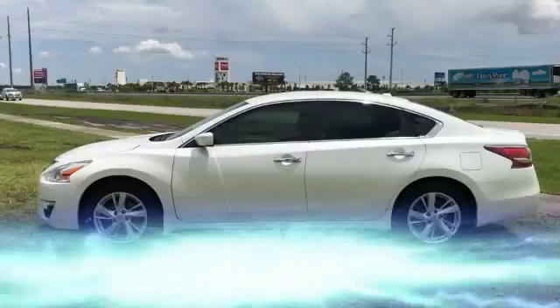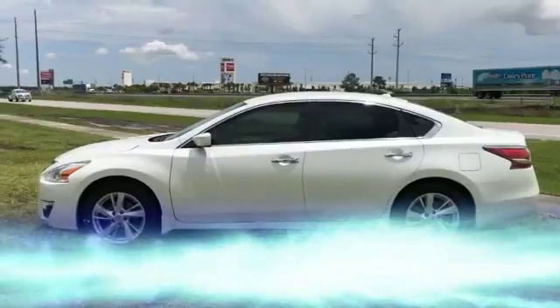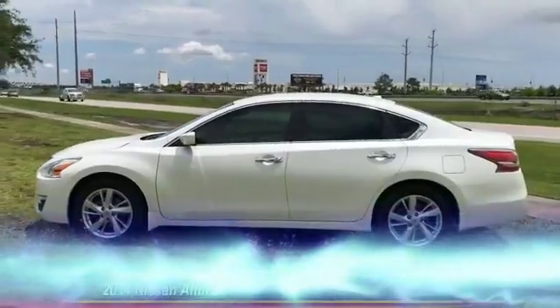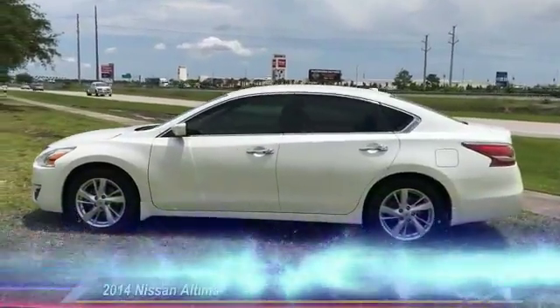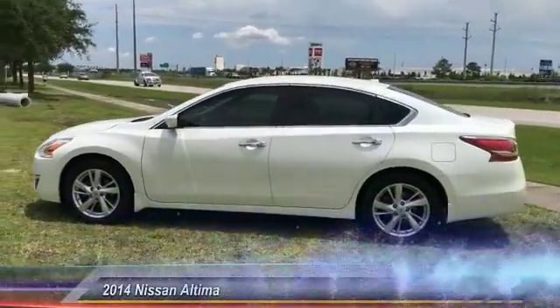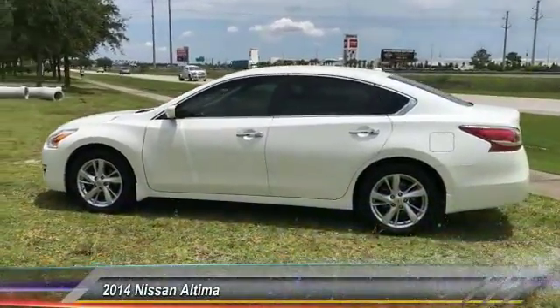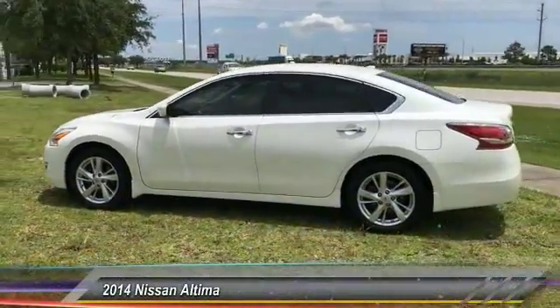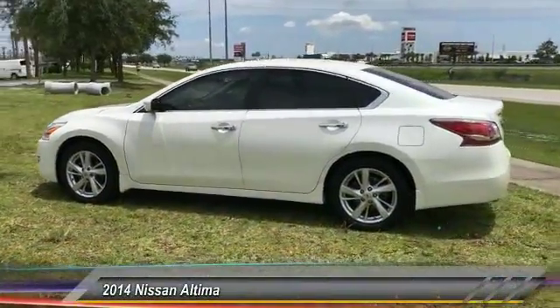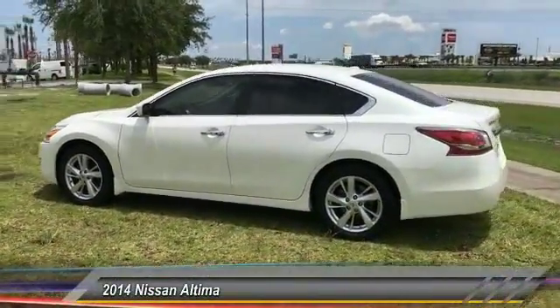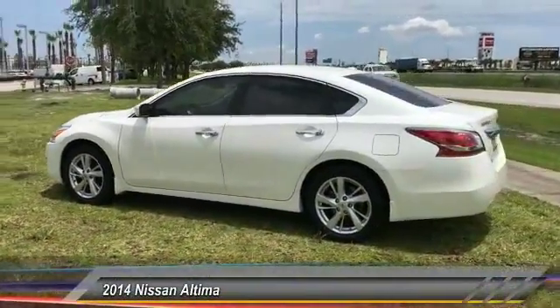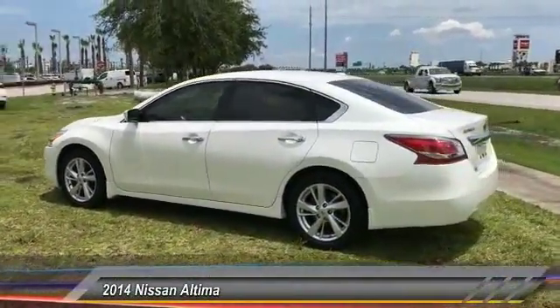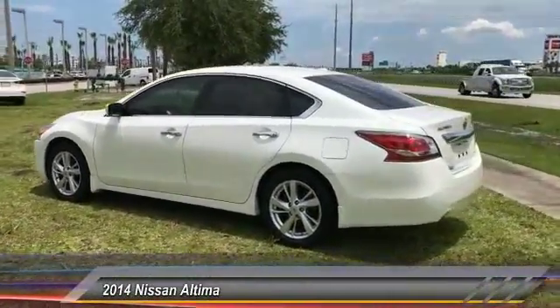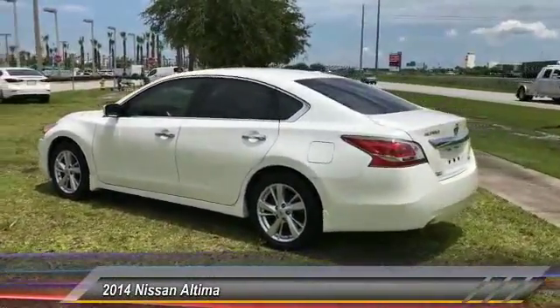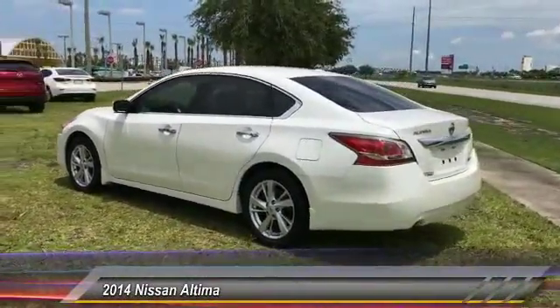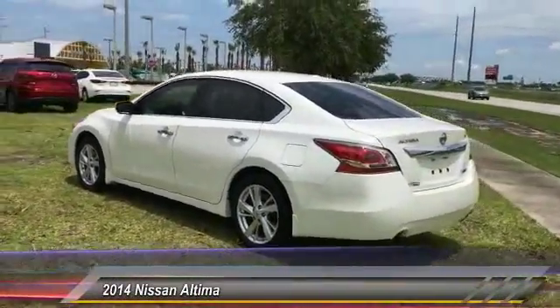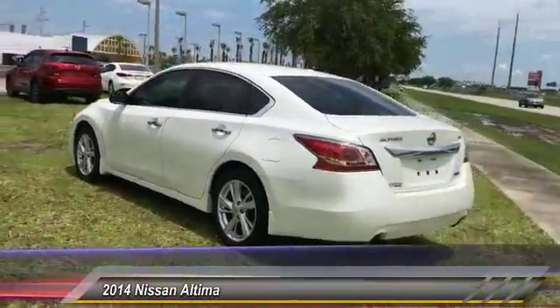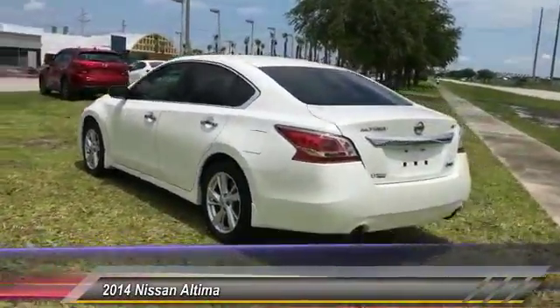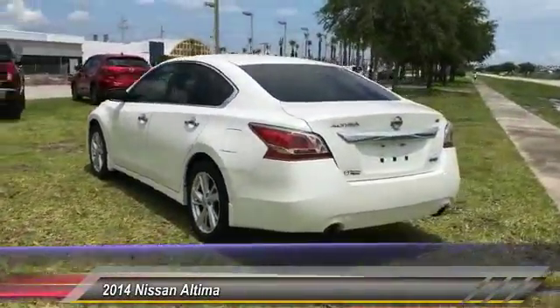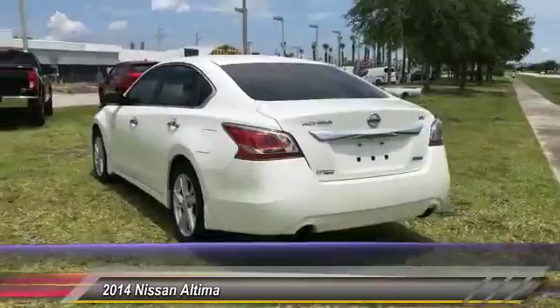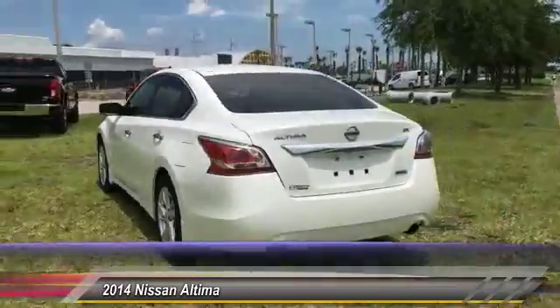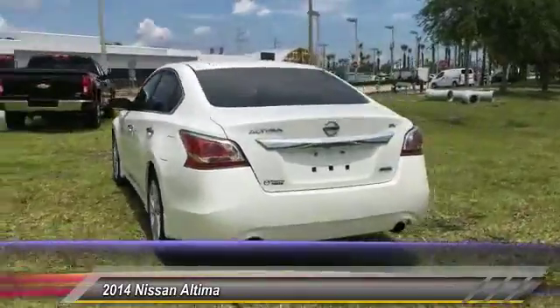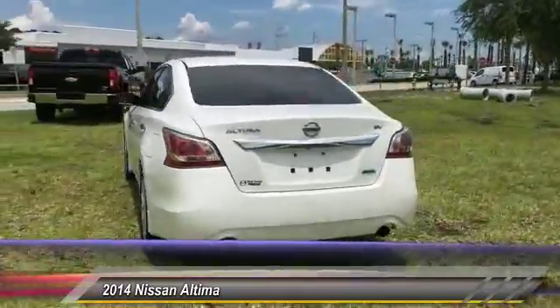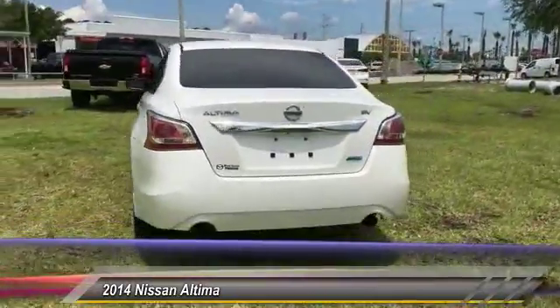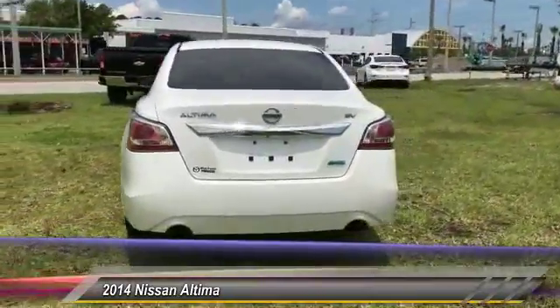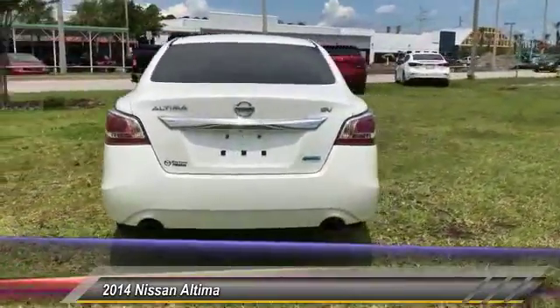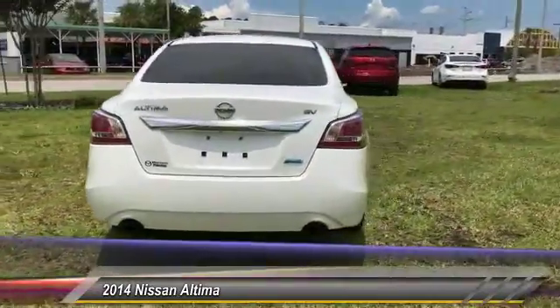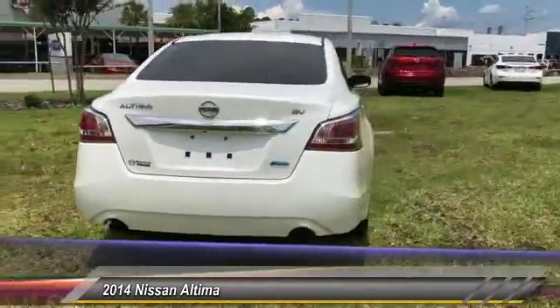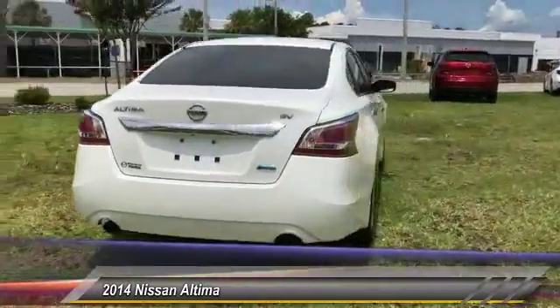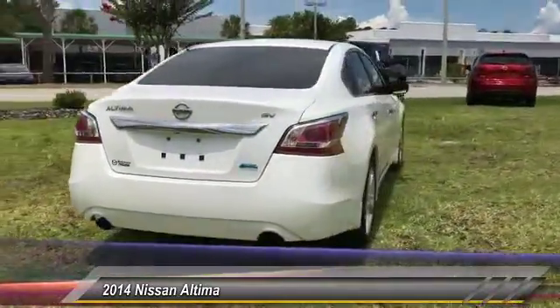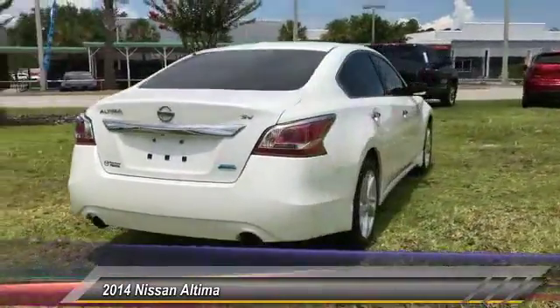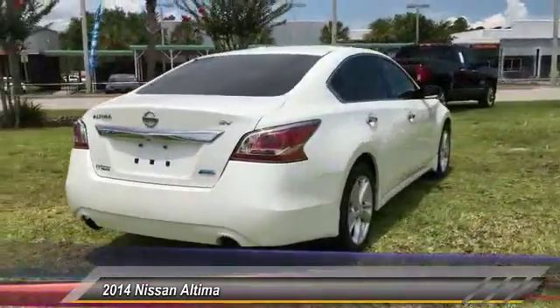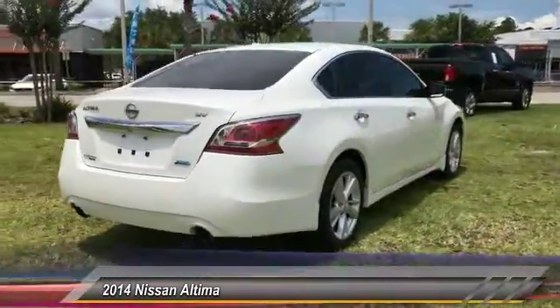The 2014 Altima. The Nissan Altima offers advanced features to make life easier, including push-button ignition, which comes standard.